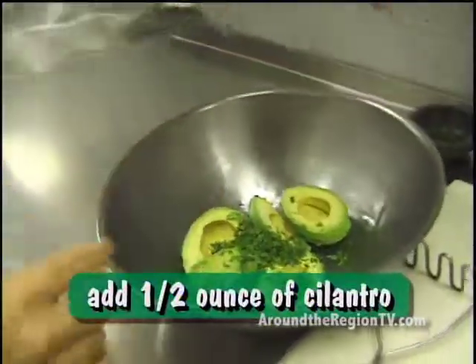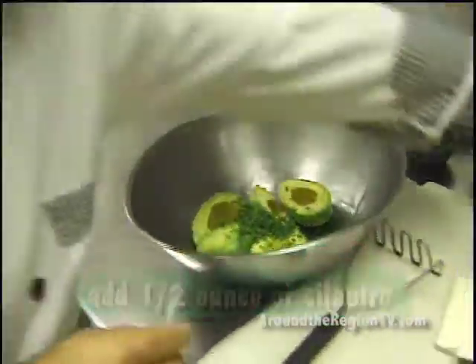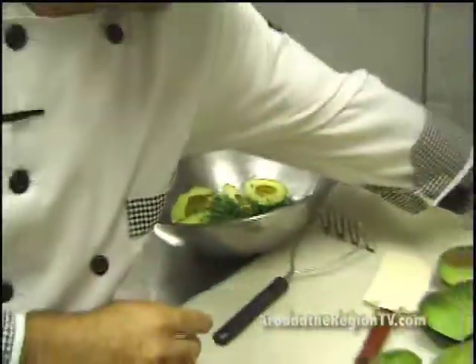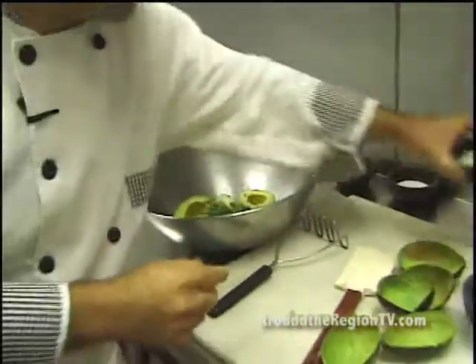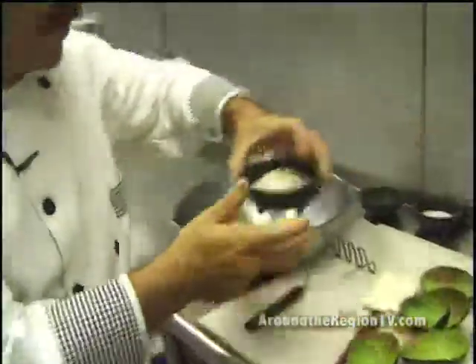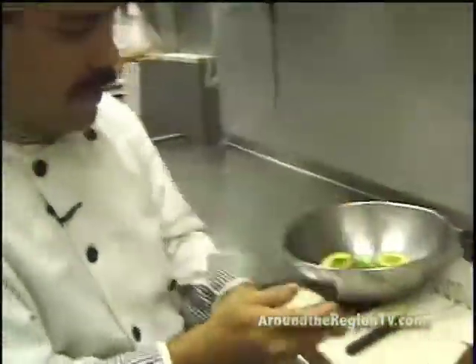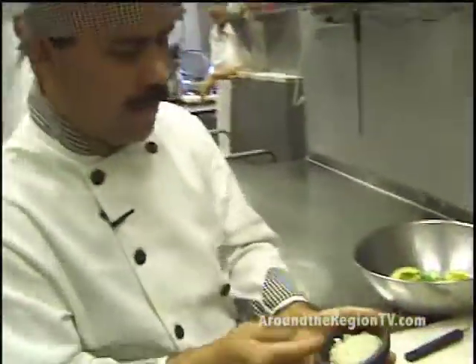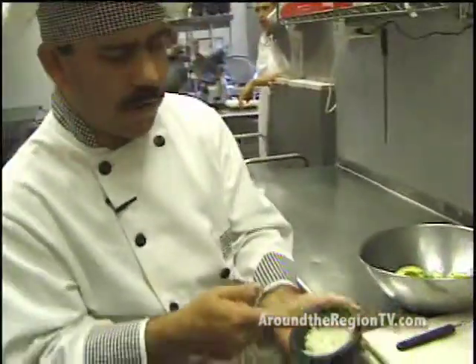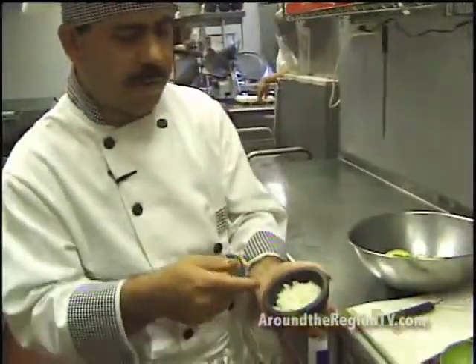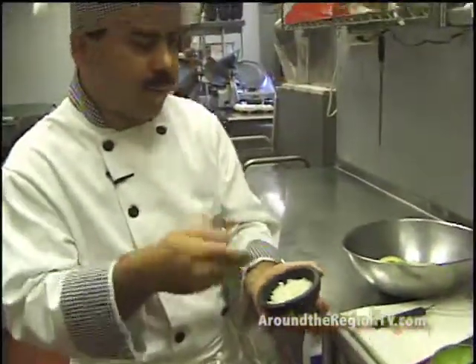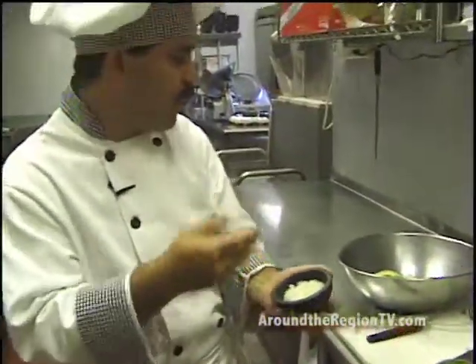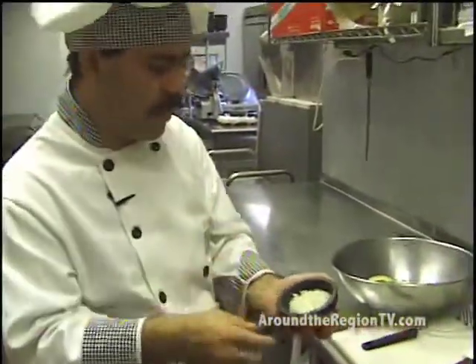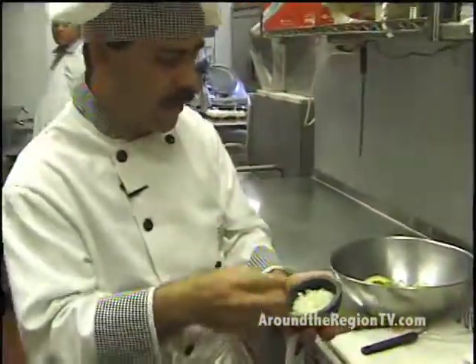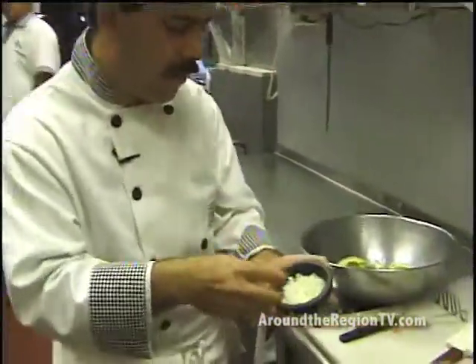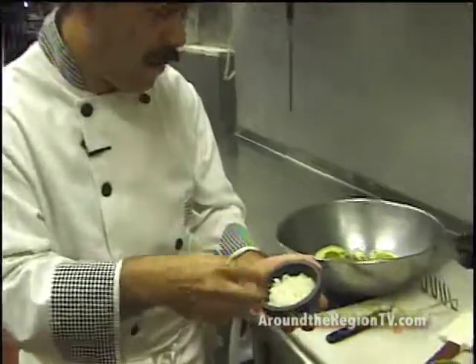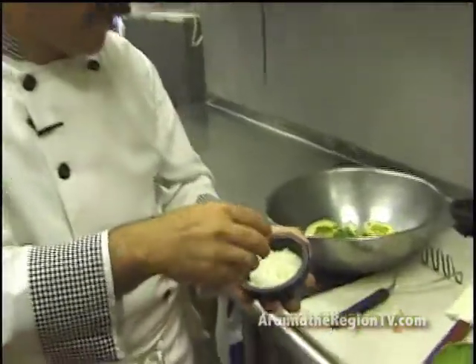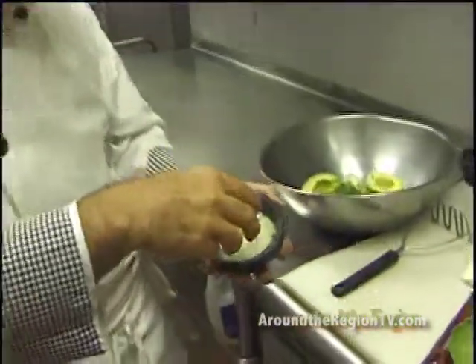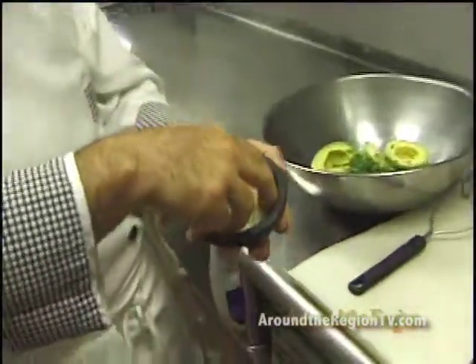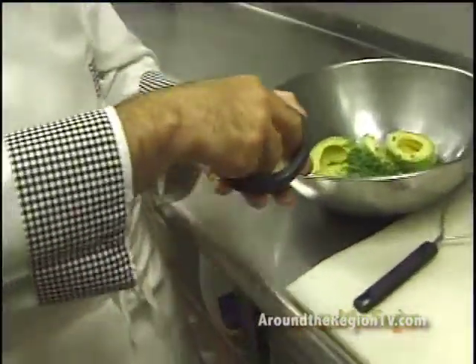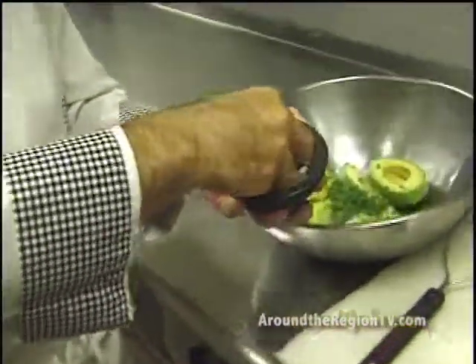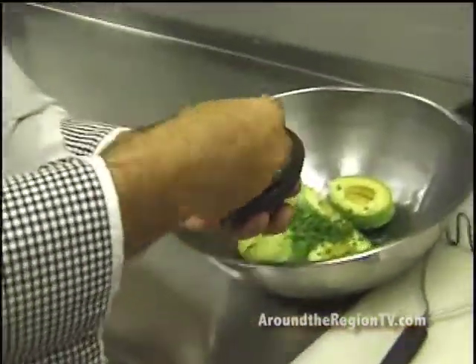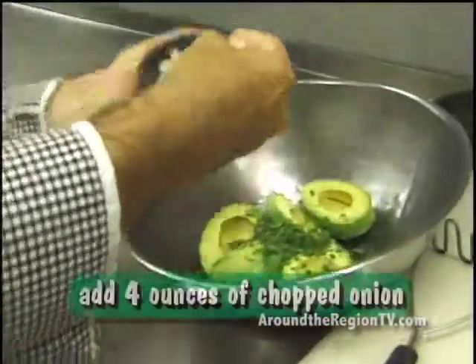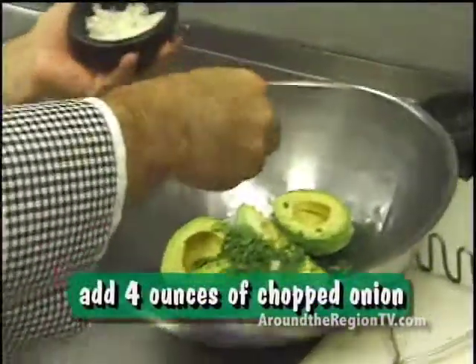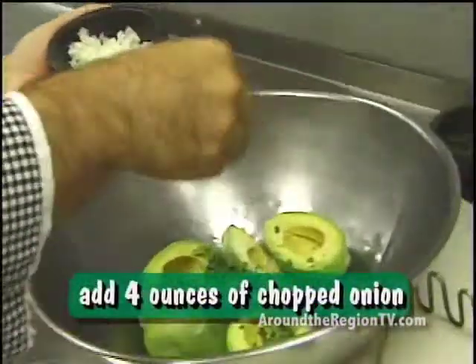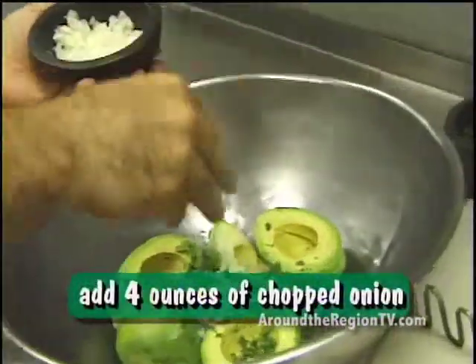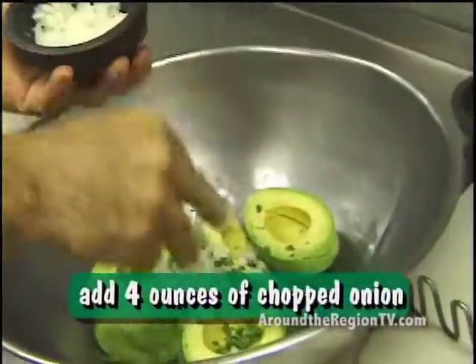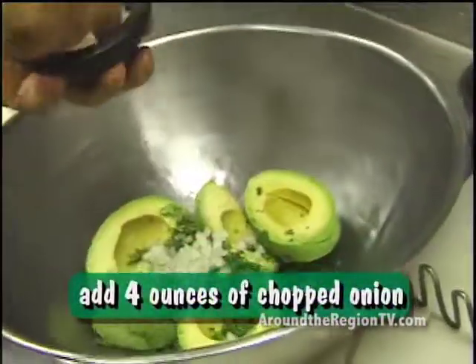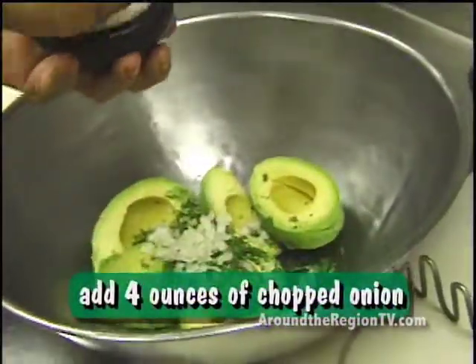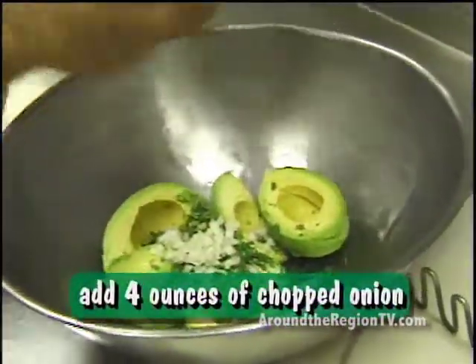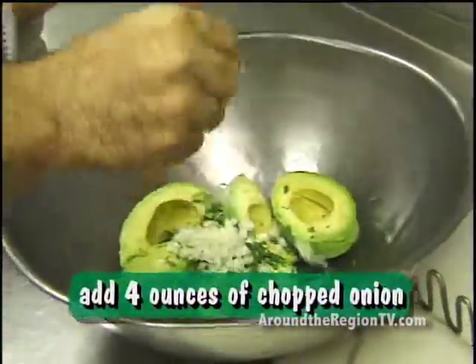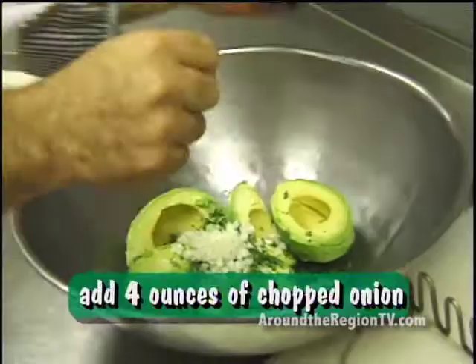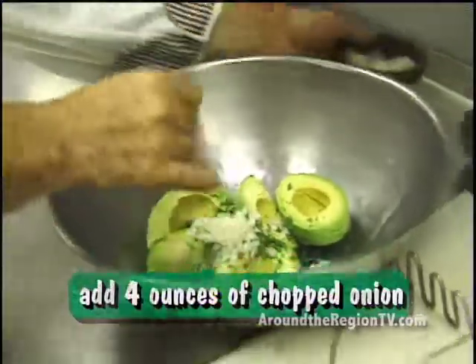And the third thing, the chopped onion. This is for giving more flavor to the guacamole salsa. Put in a little bit, same amount as the cilantro, just like four and a half ounces.